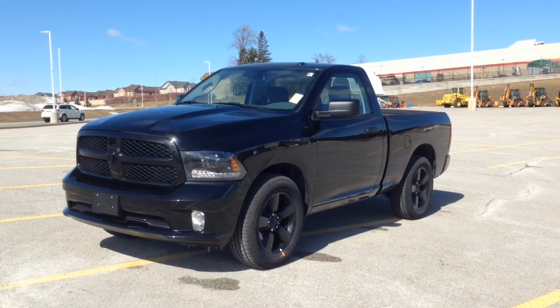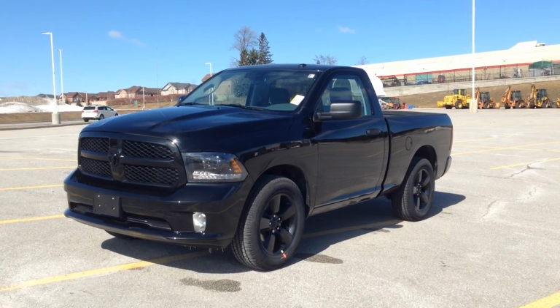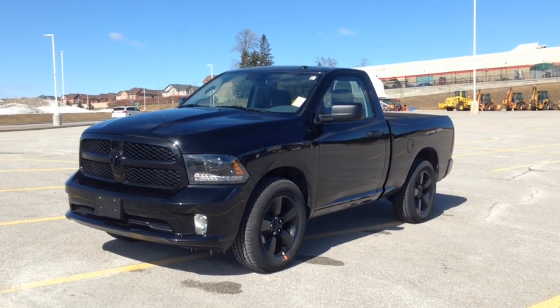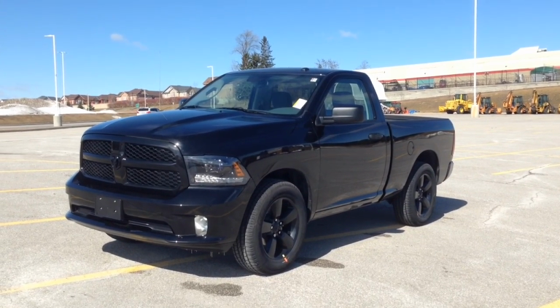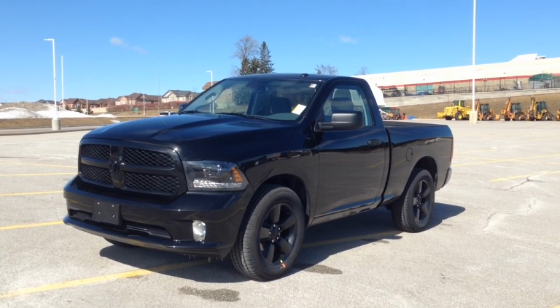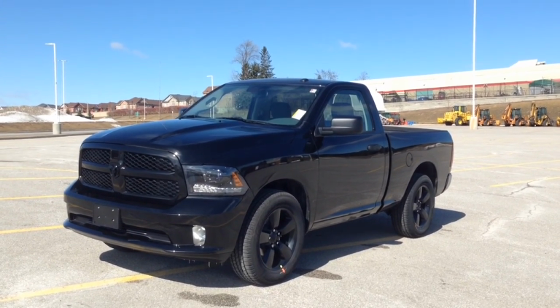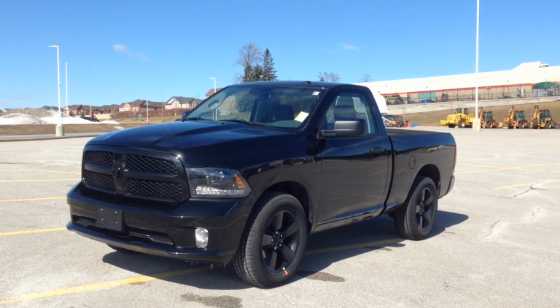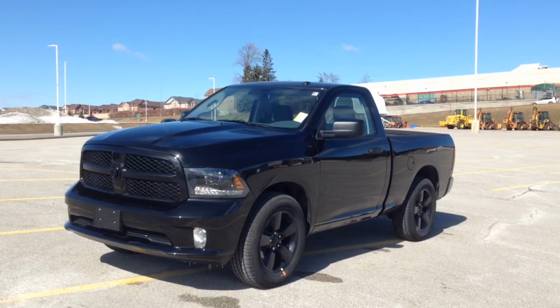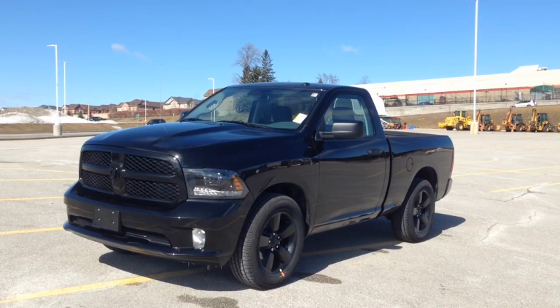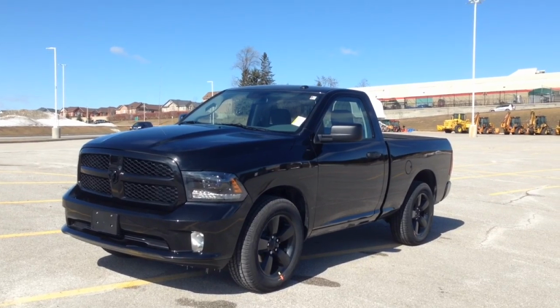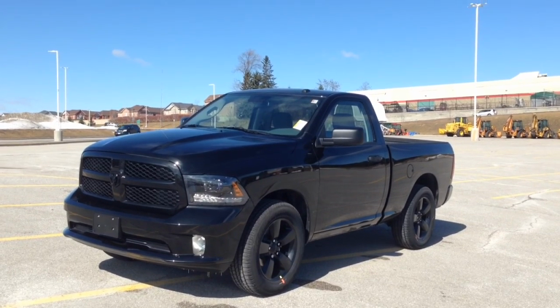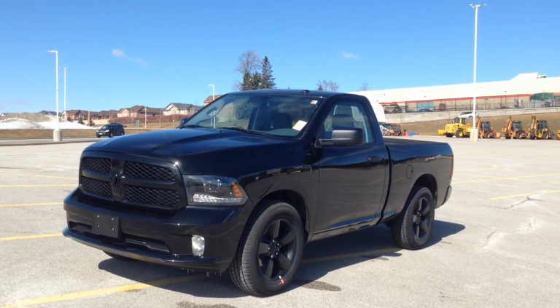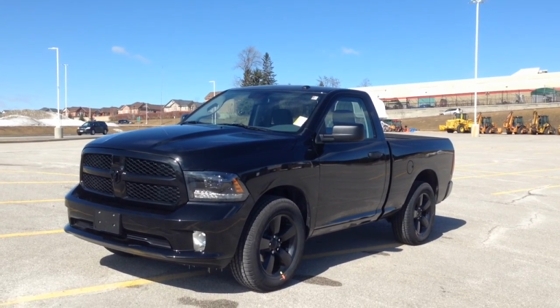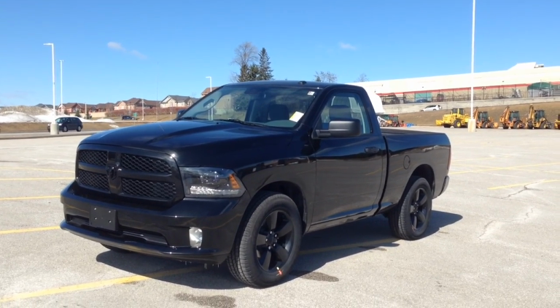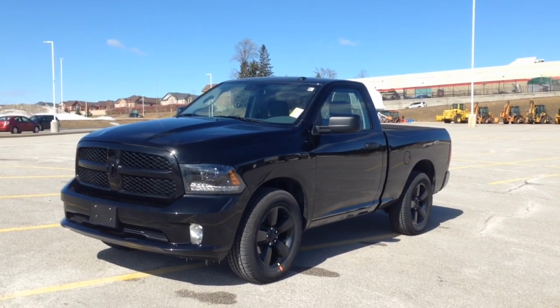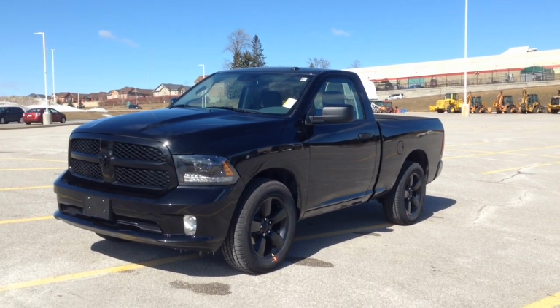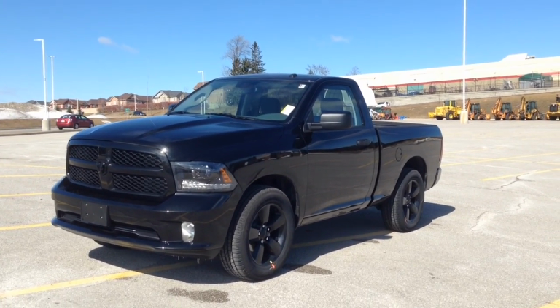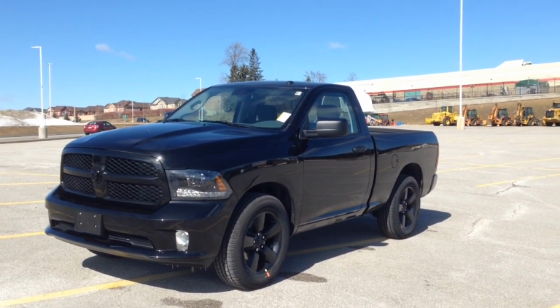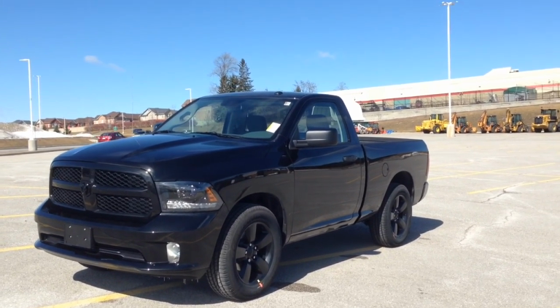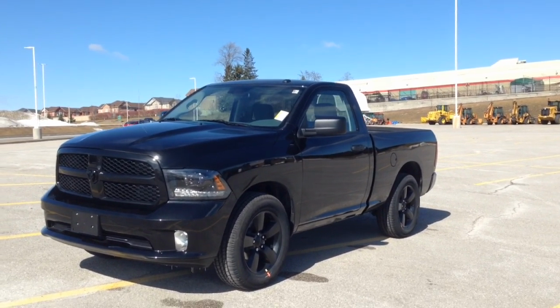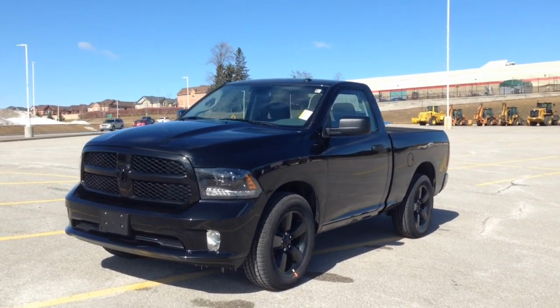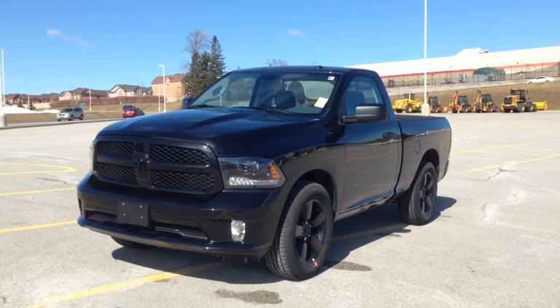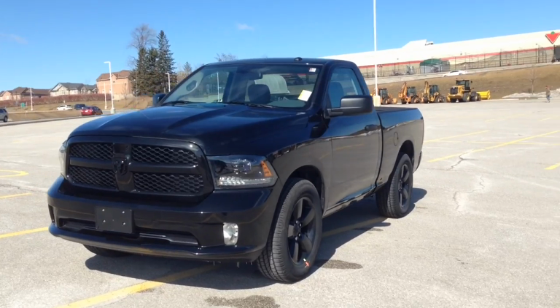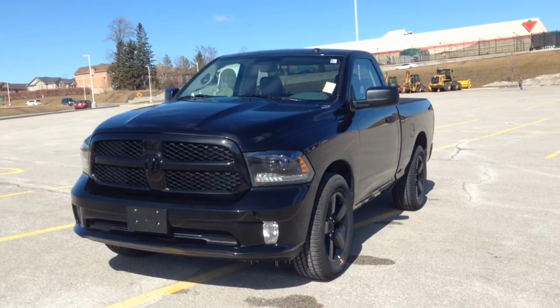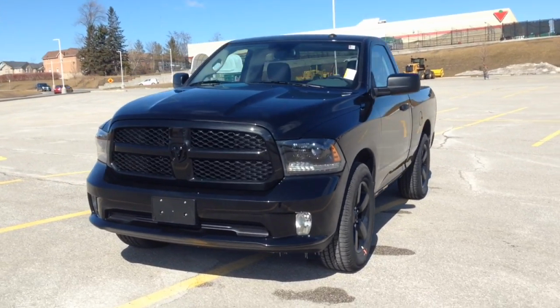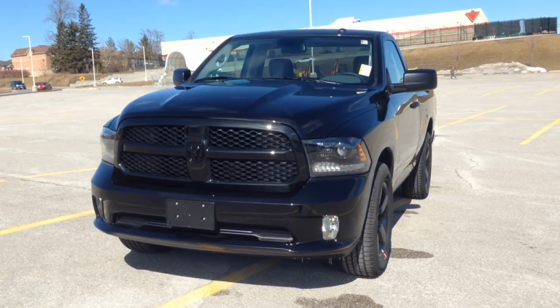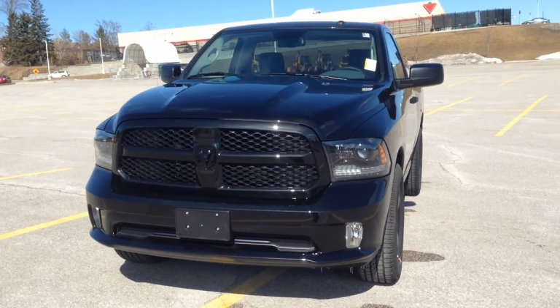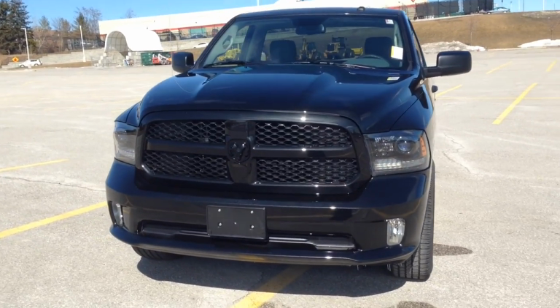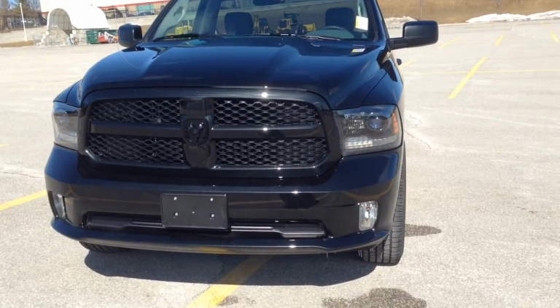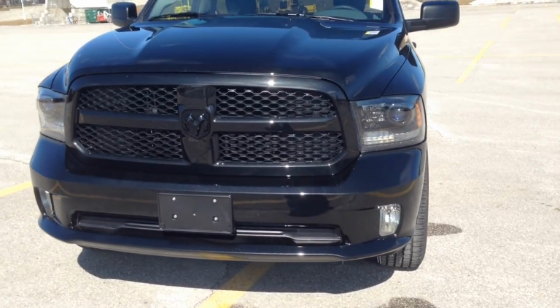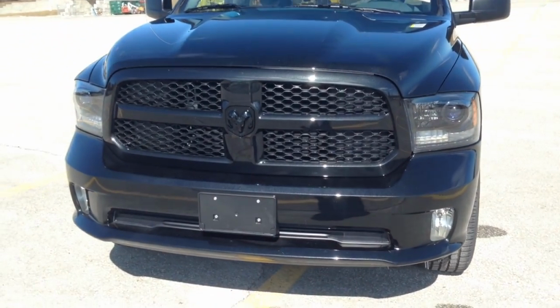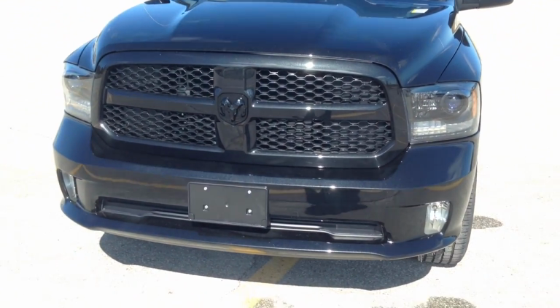Hey guys, I'm here at Macarver Dodge Jeep in Newmarket, Ontario, right across the street from Upper Canada Mall. Today we're looking at a brand new 2015 Ram 1500 Express, the regular cab finished in black with all black accents.